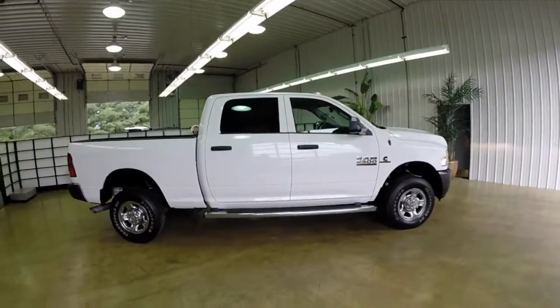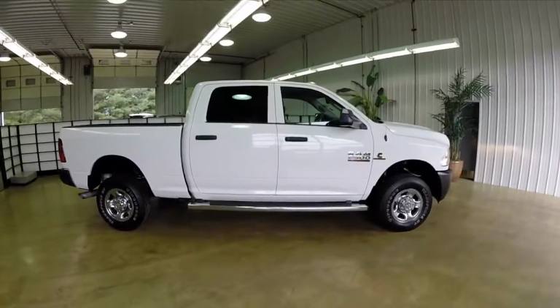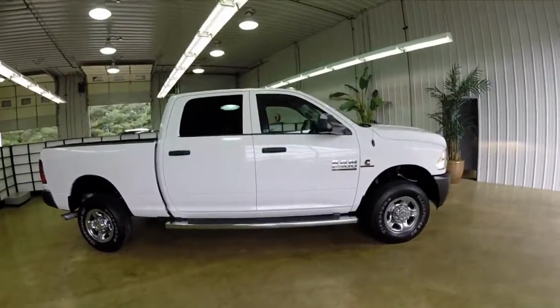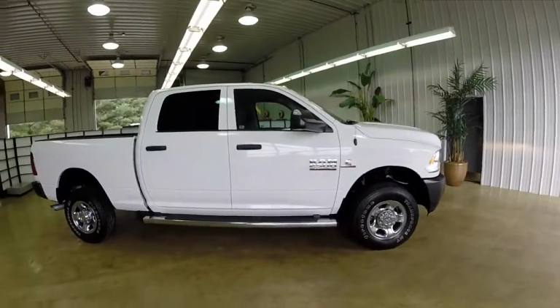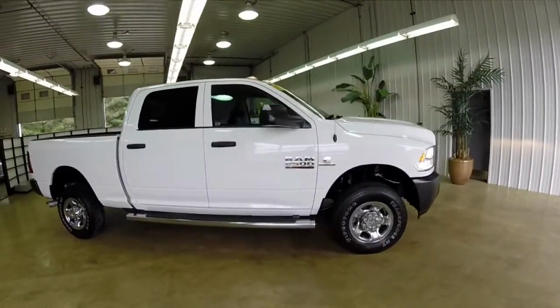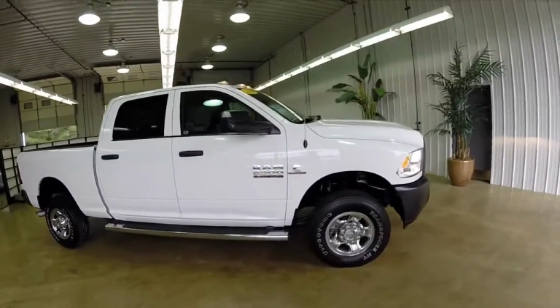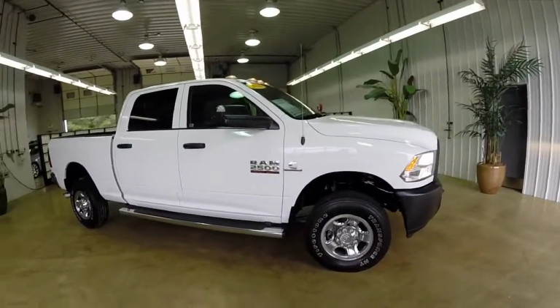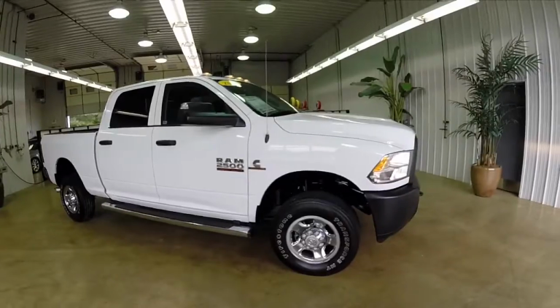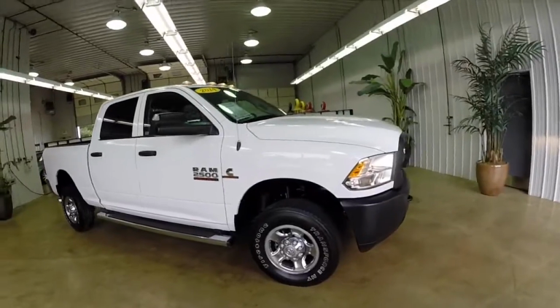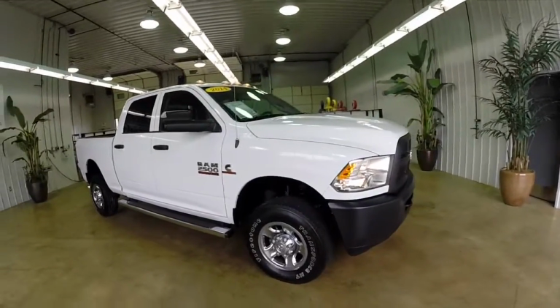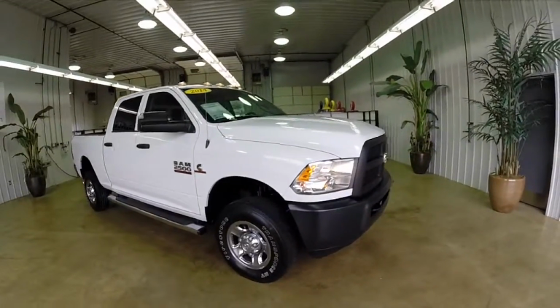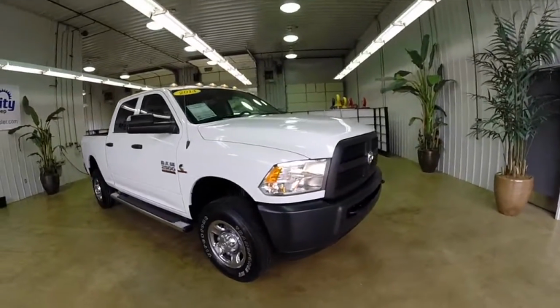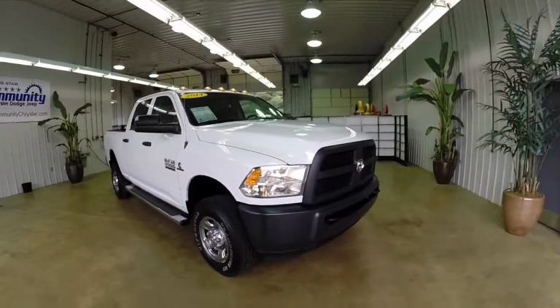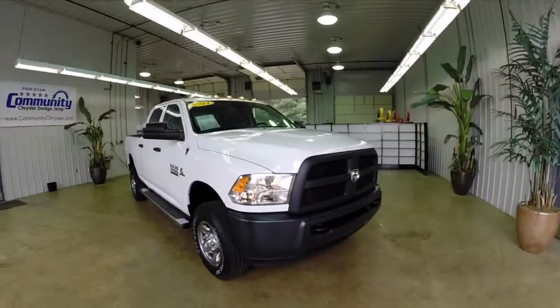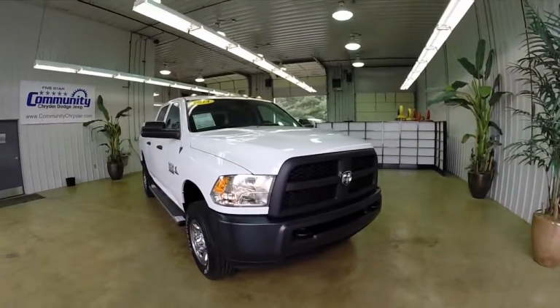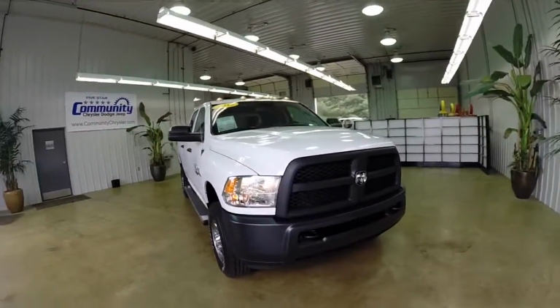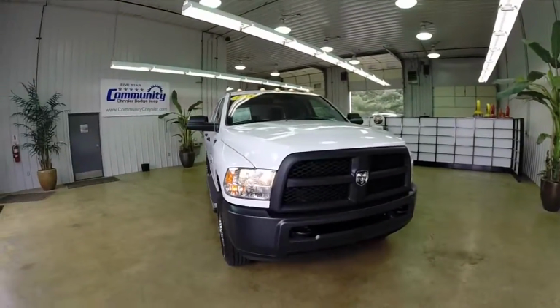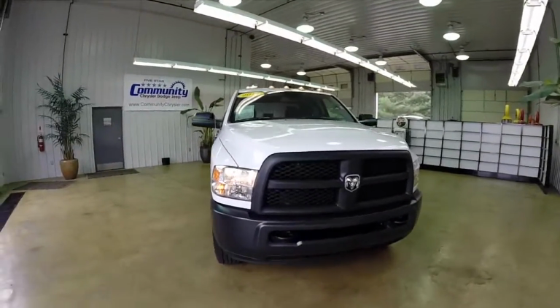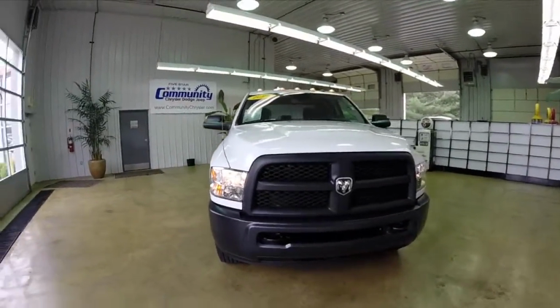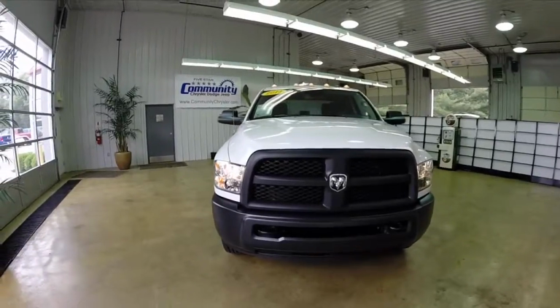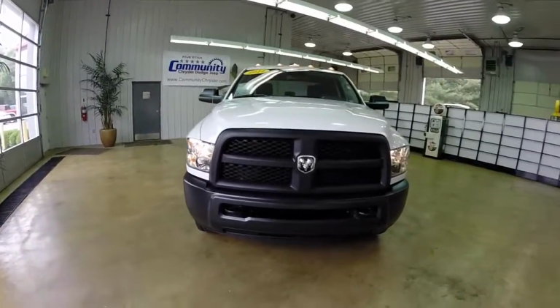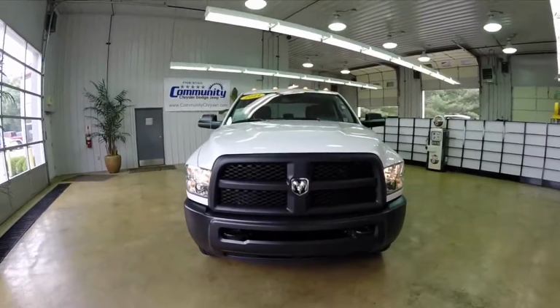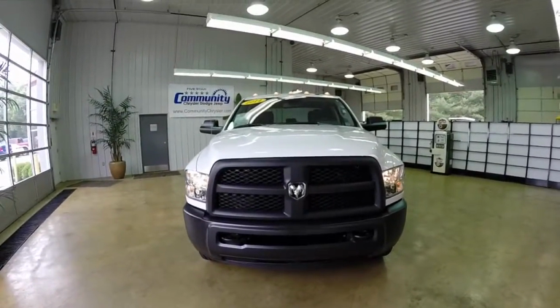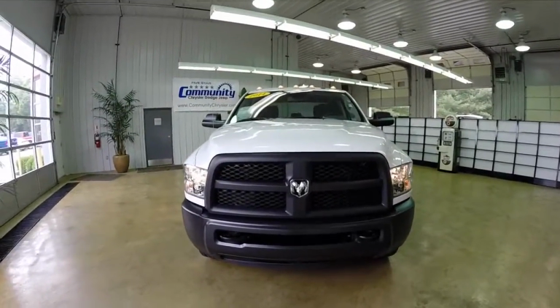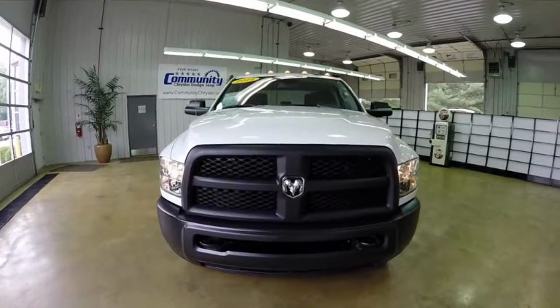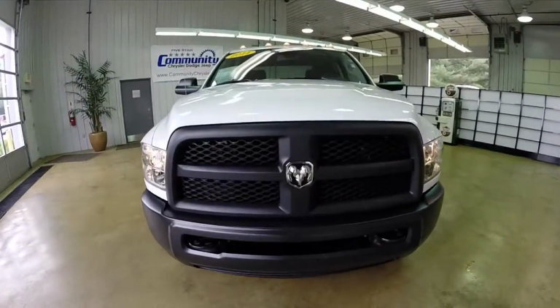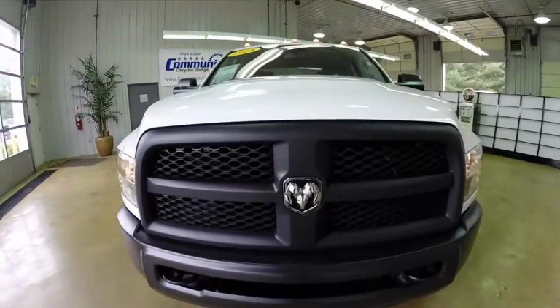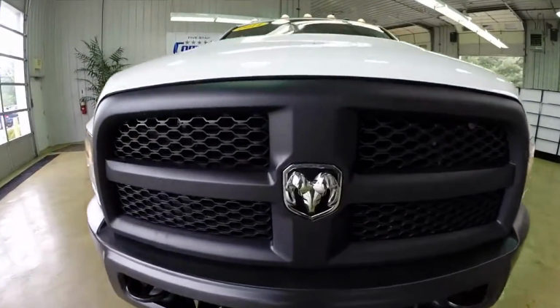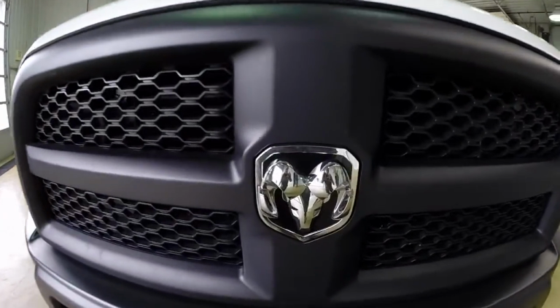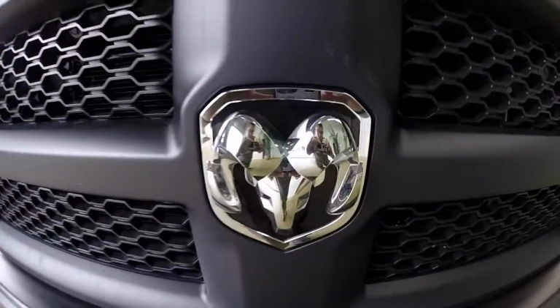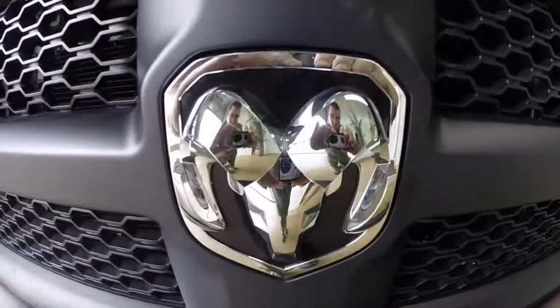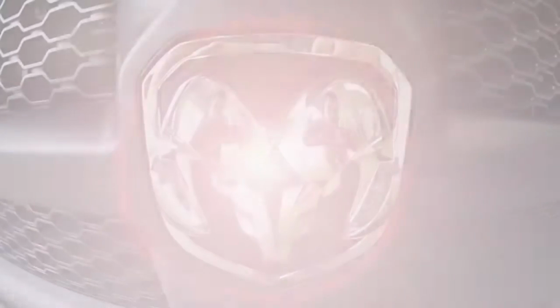This concludes our quick walk-around look at this 2014 Ram 2500 Tradesman. If you have any questions or would like to see this vehicle, please stop by the showroom. One of our friendly sales staff would be more than happy to answer any questions that you may have. And as always, thanks for watching.